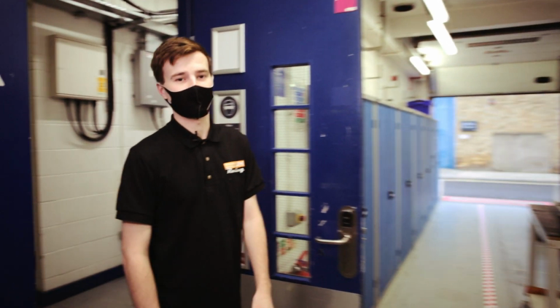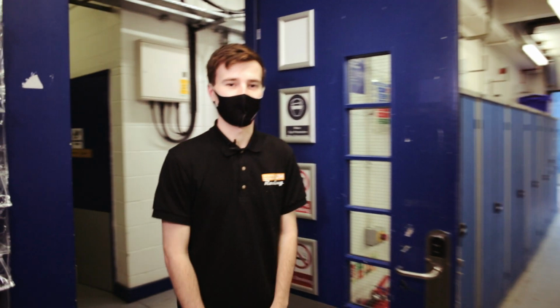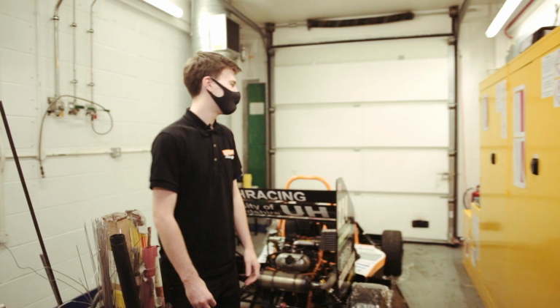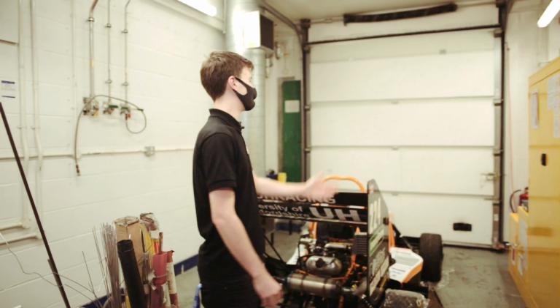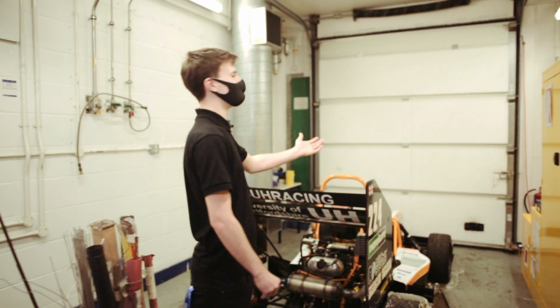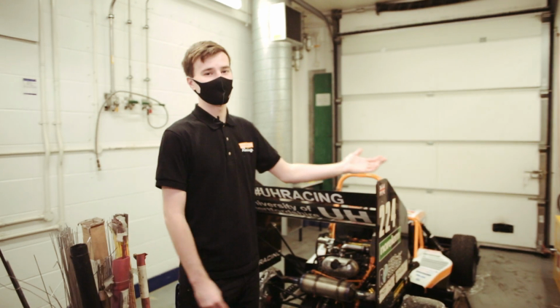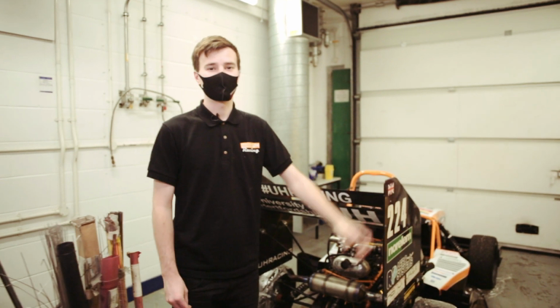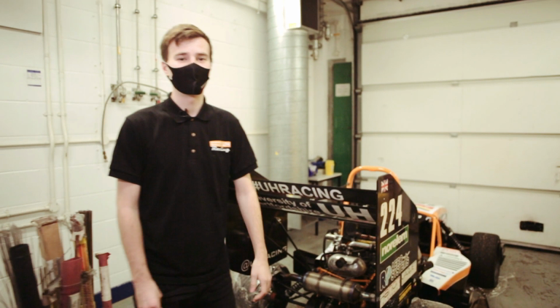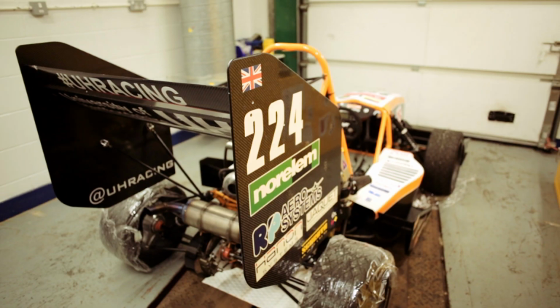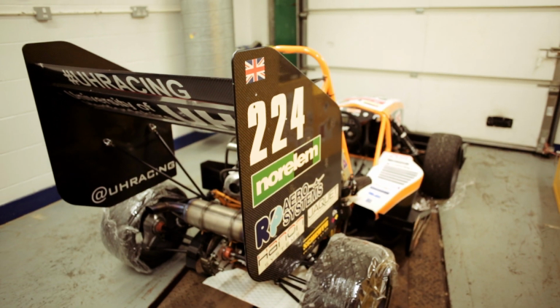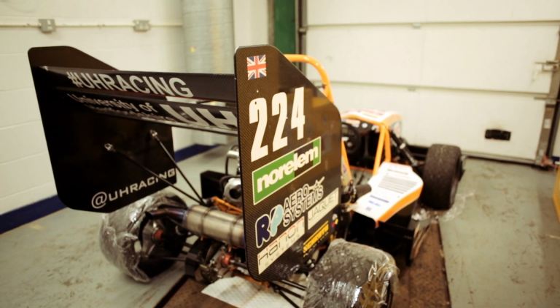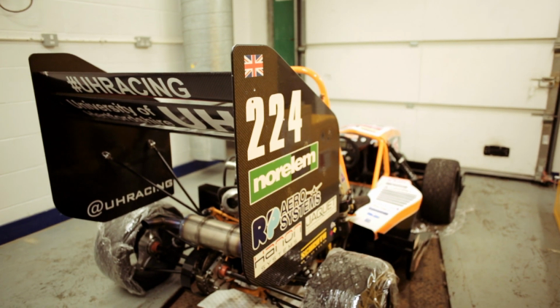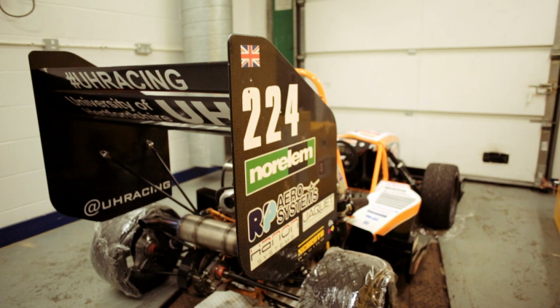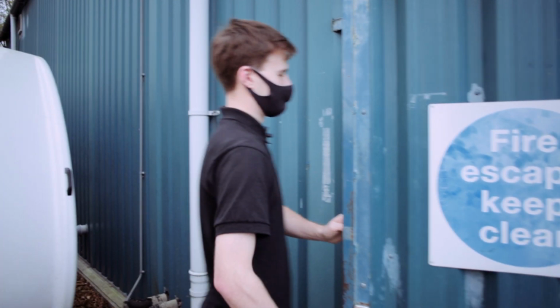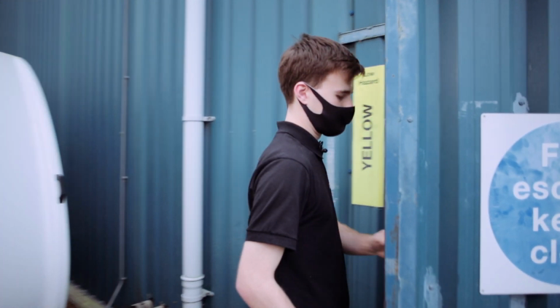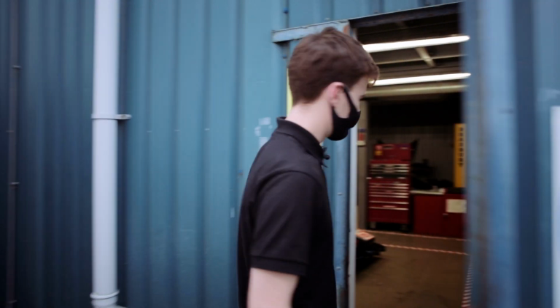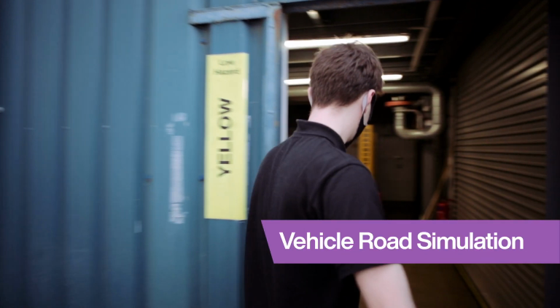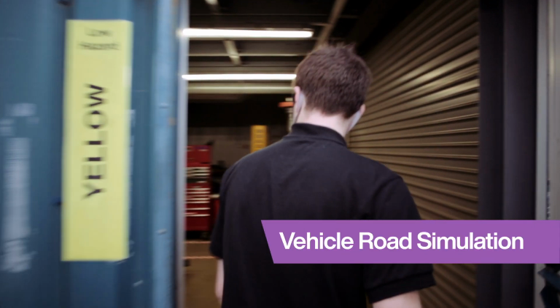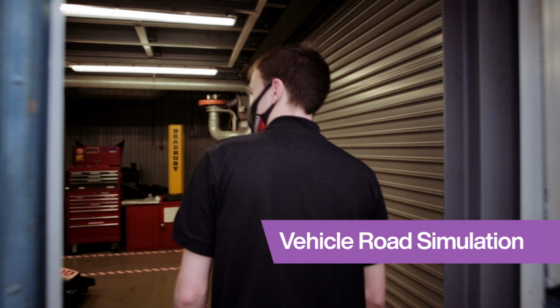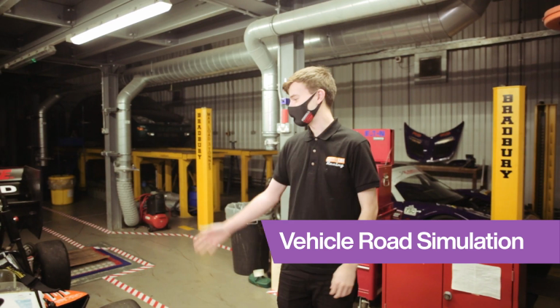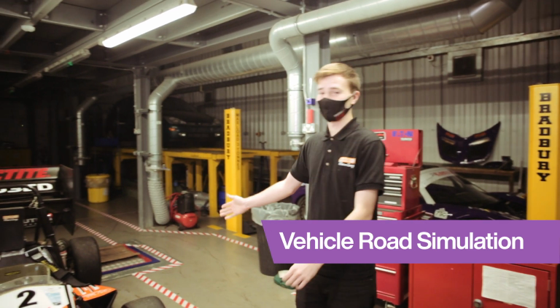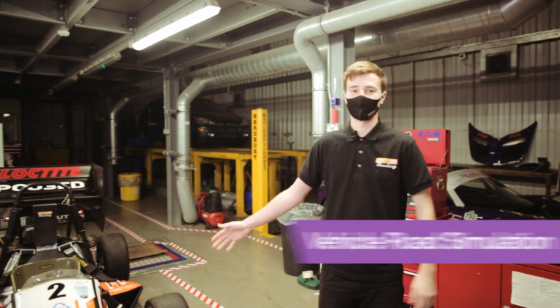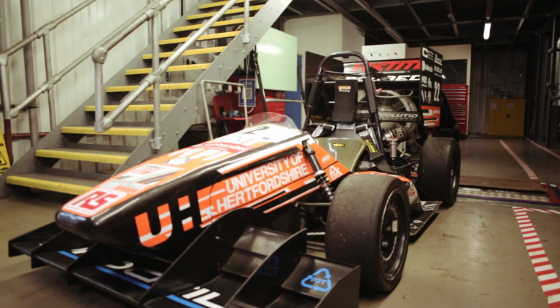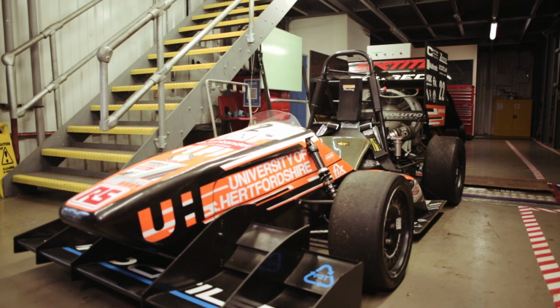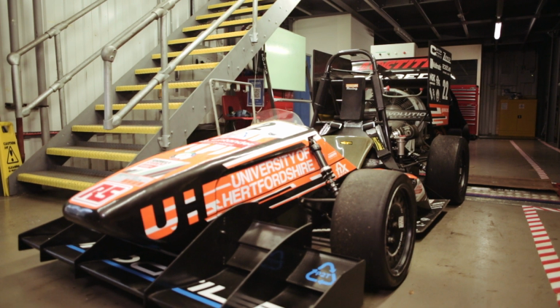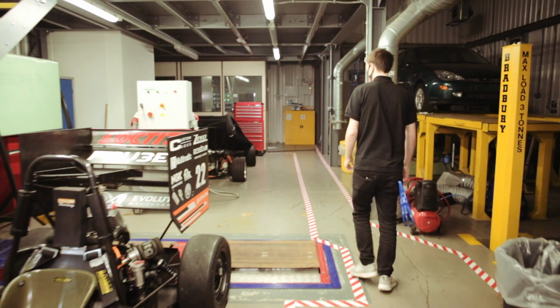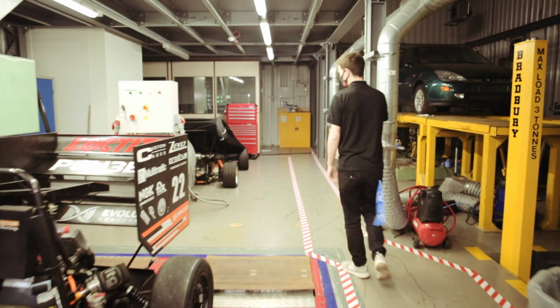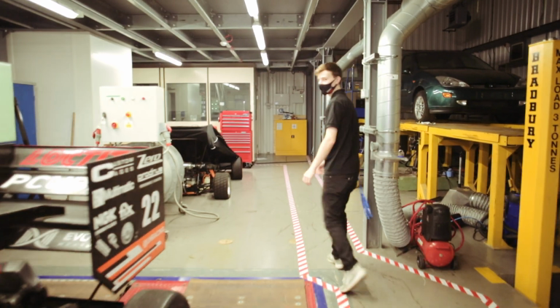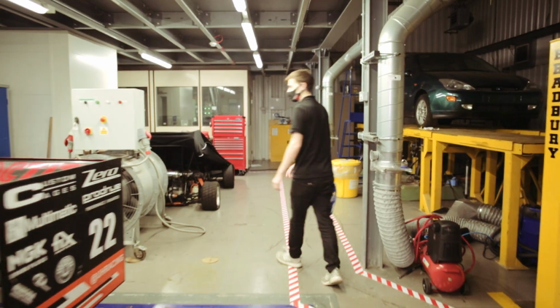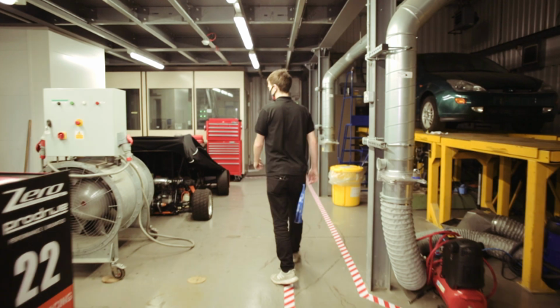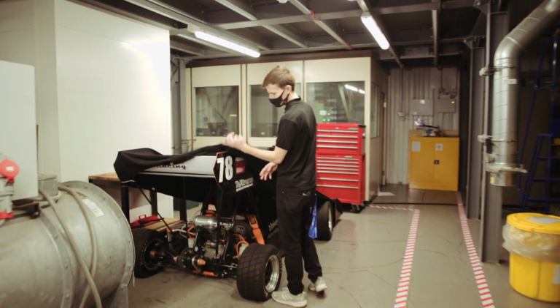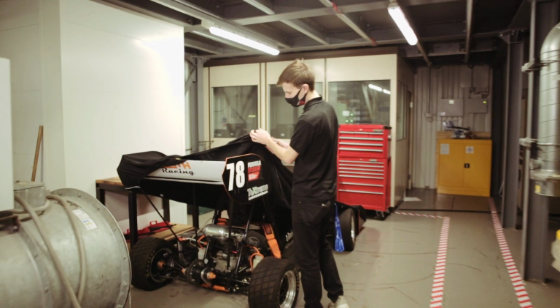This room is currently being used to store all of the chemicals required to build our car. This is our vehicle road laboratory — for our combustion cars, this is where we would tune the powertrains. However, as it's only a two-wheel dyno, we can't use it with our new electric vehicle.